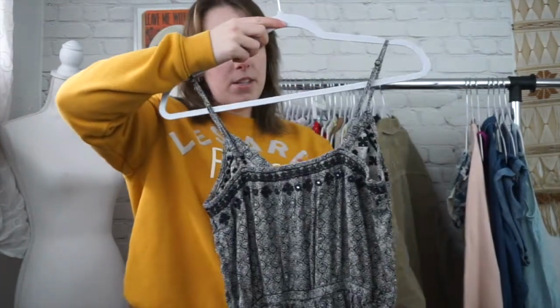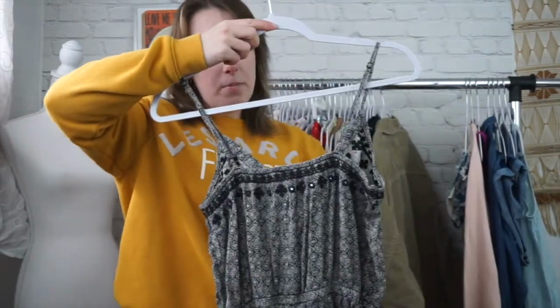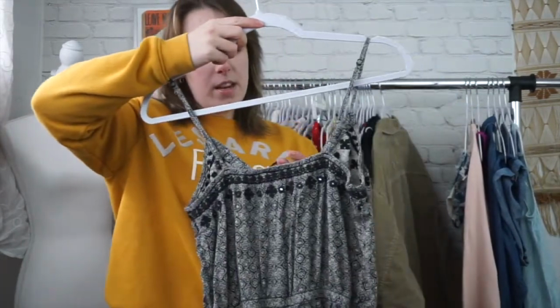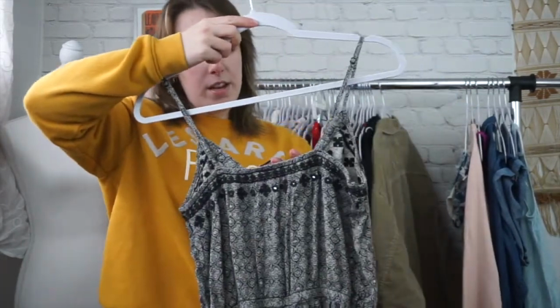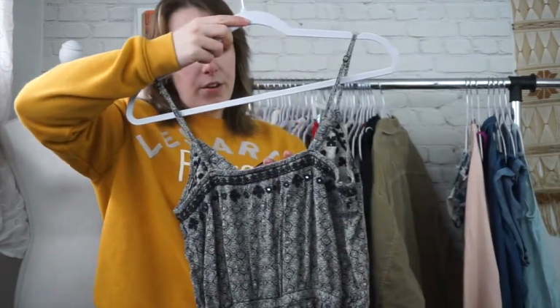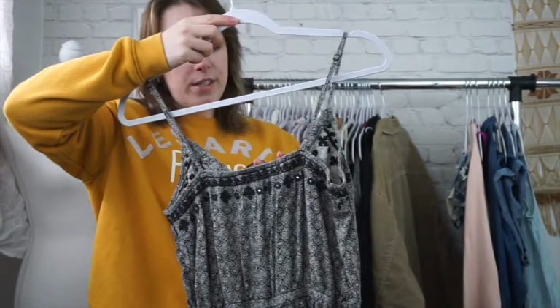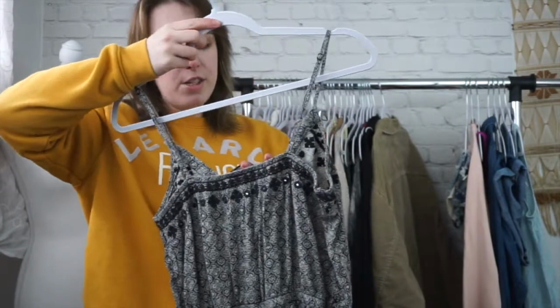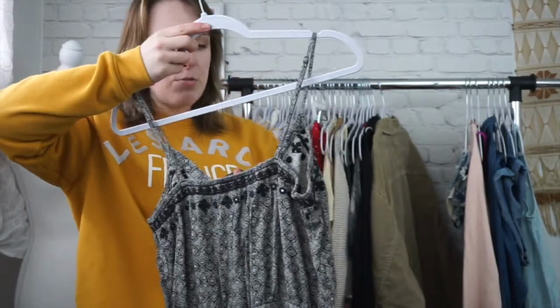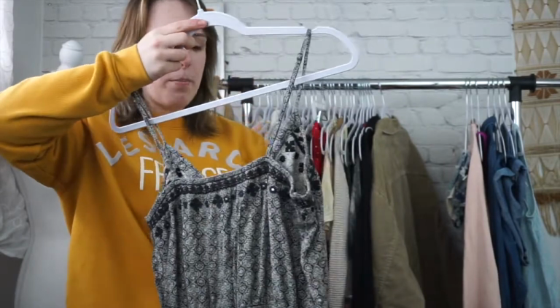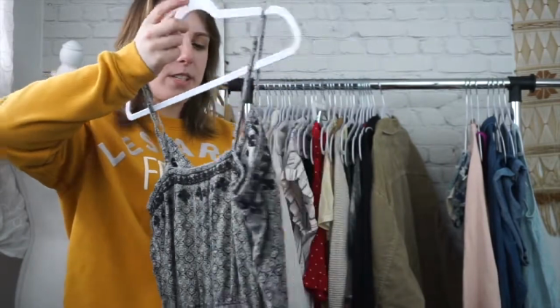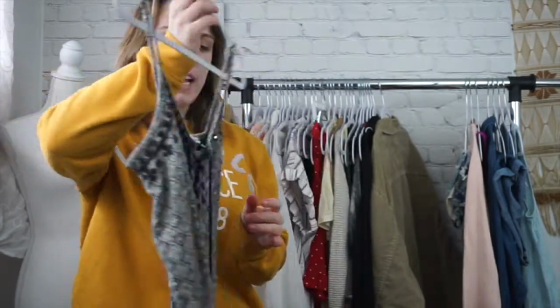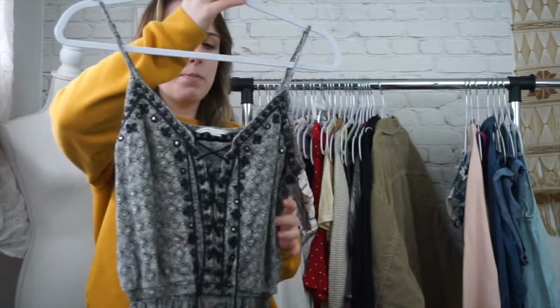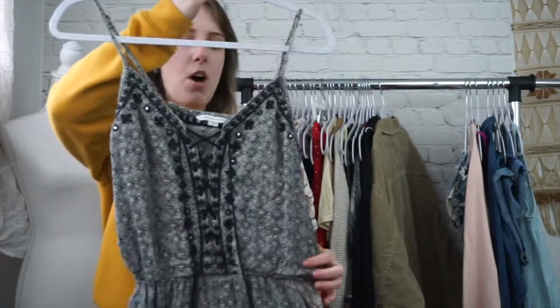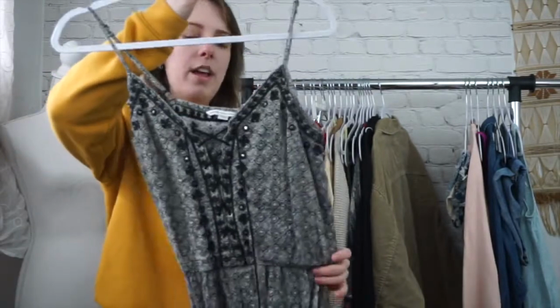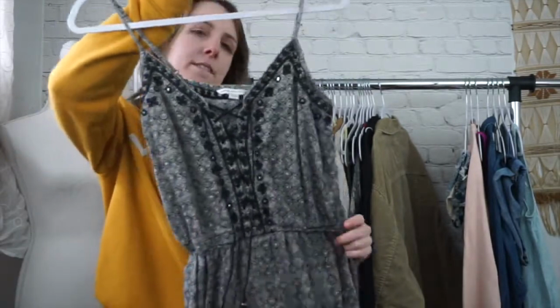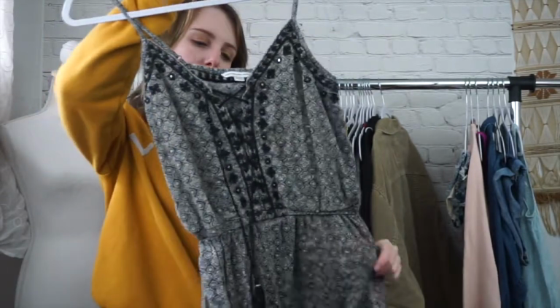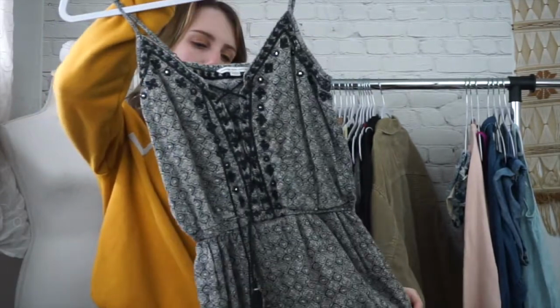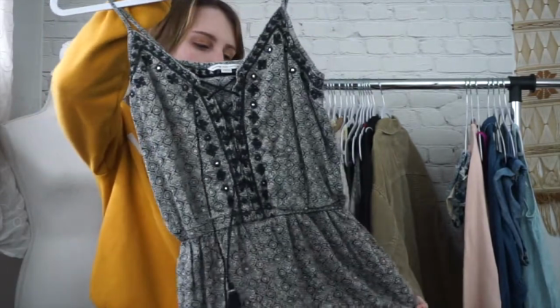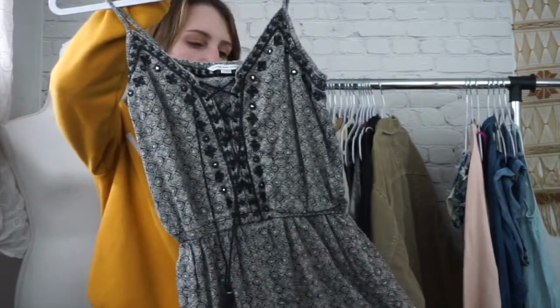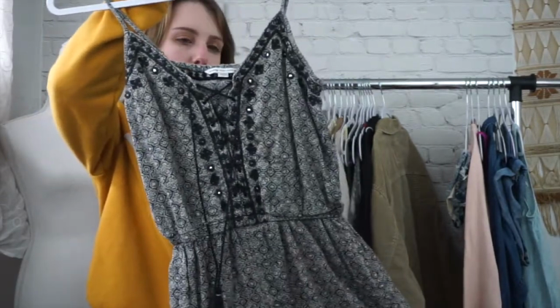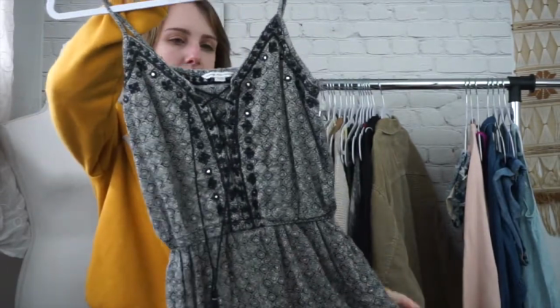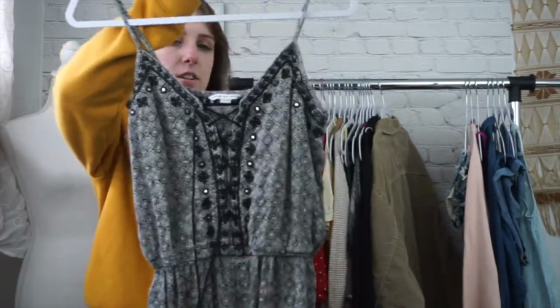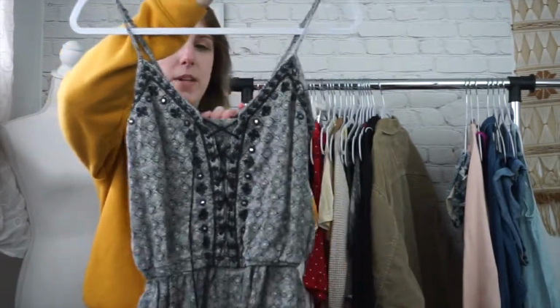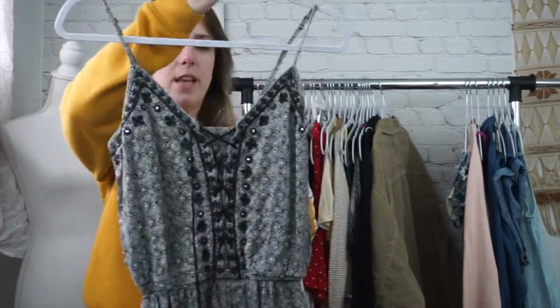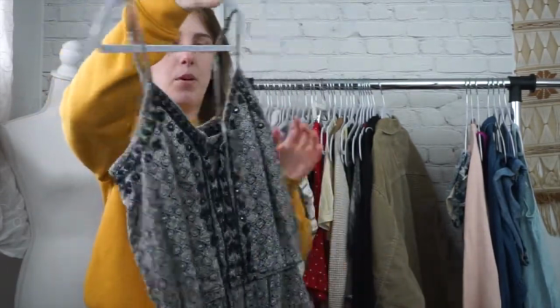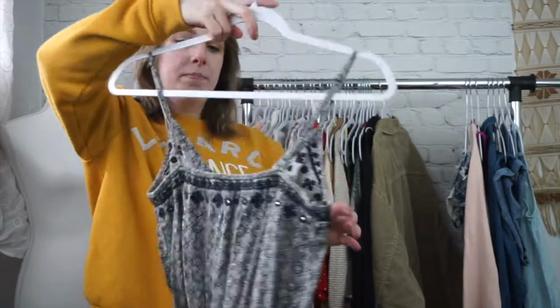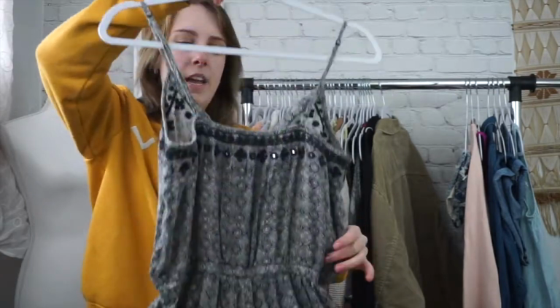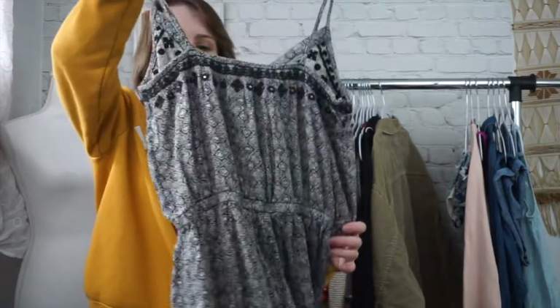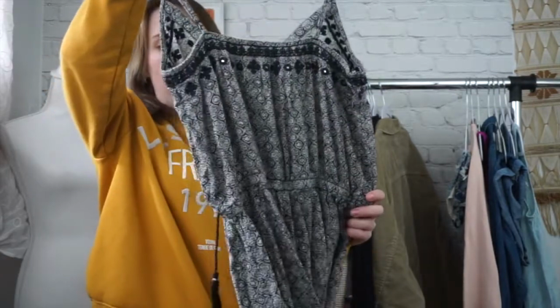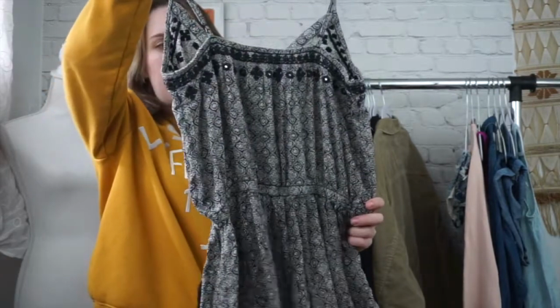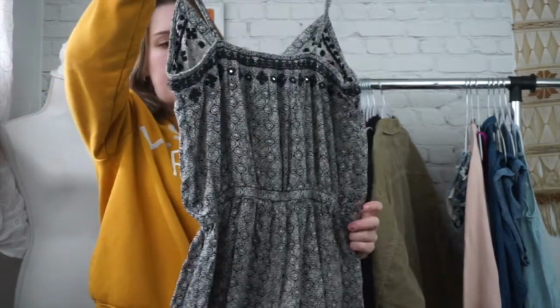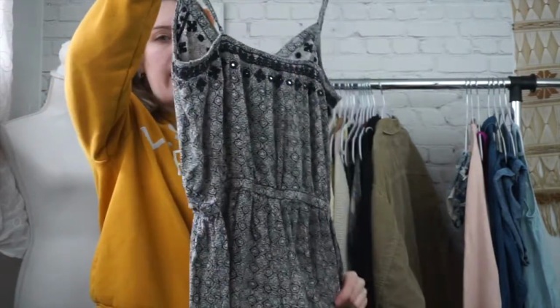Here's another American Eagle. This is just a romper. It's a size small, very cute, just great for spring — a good spring staple.